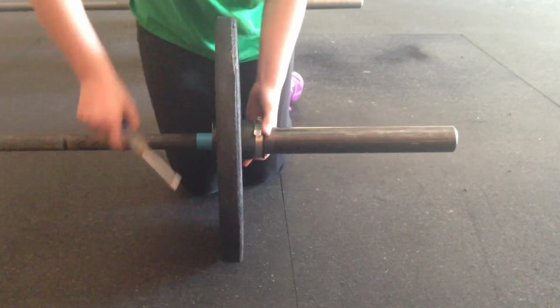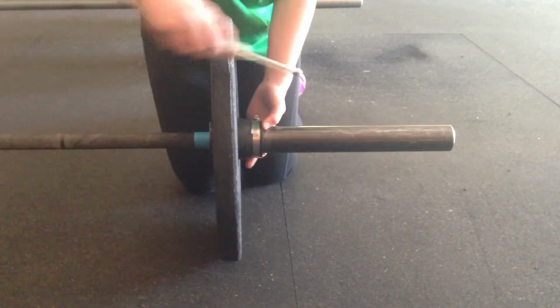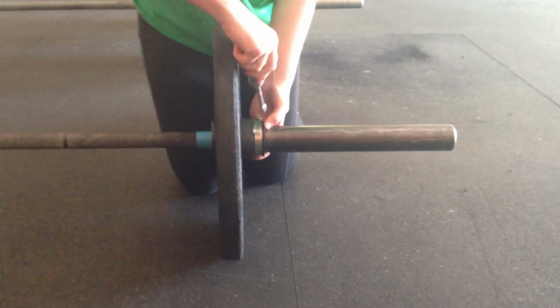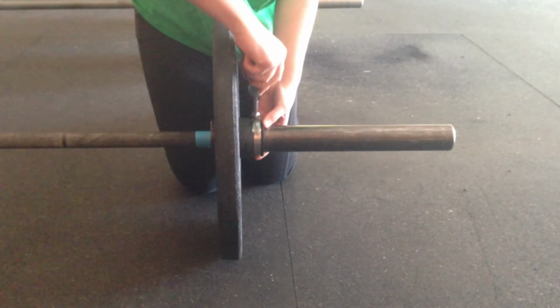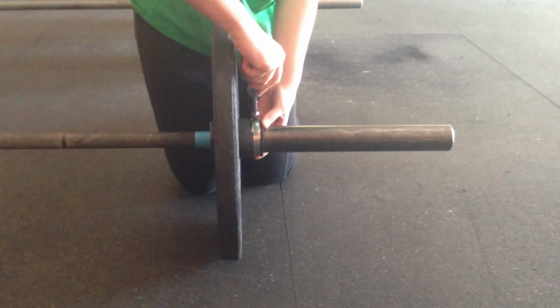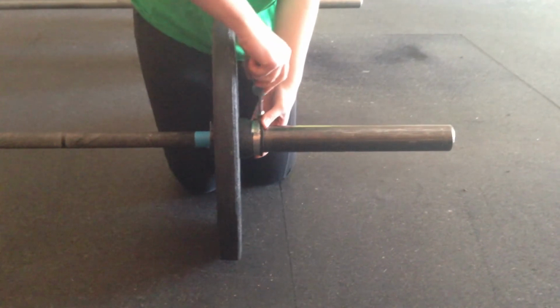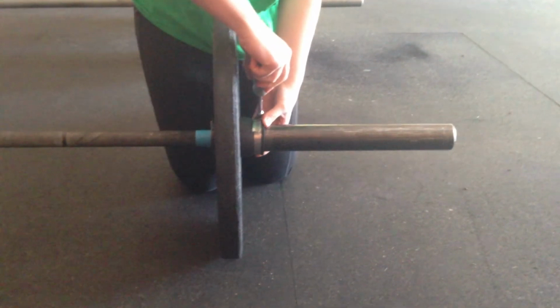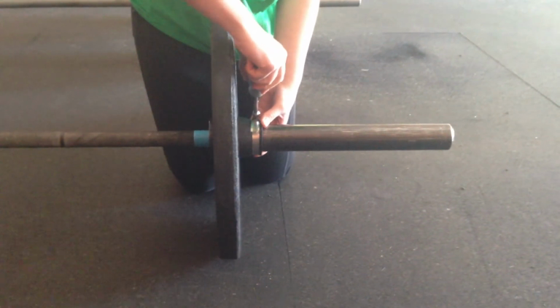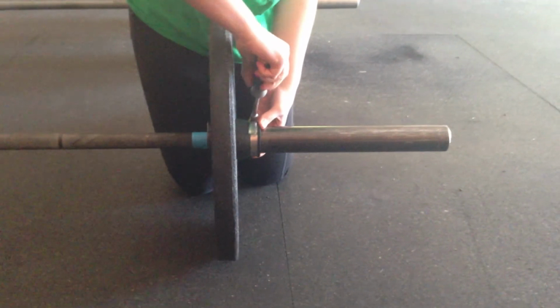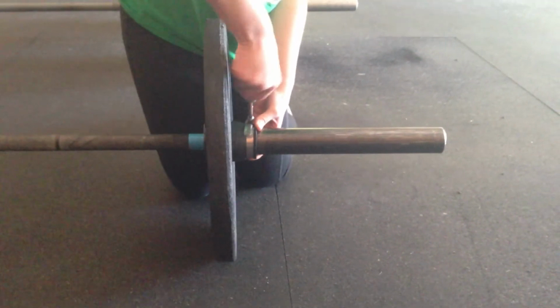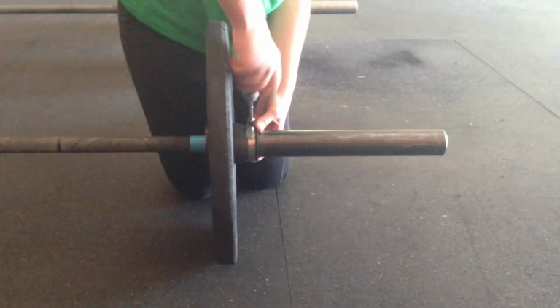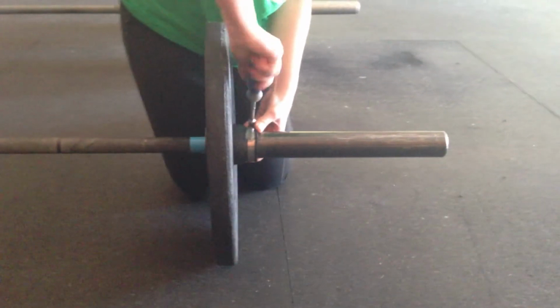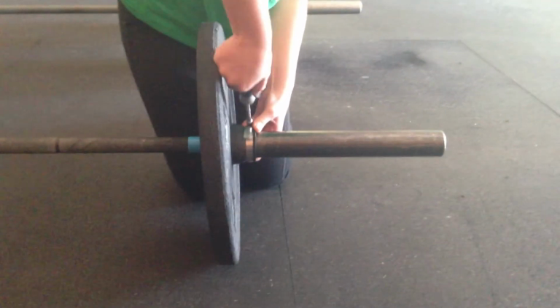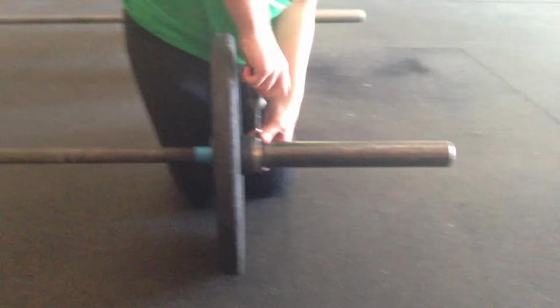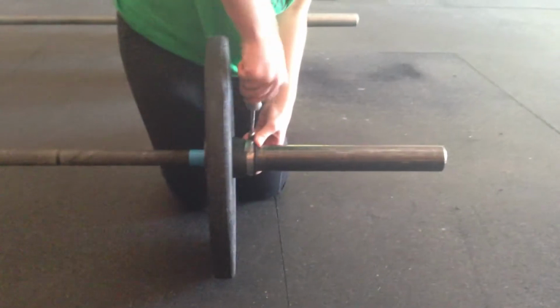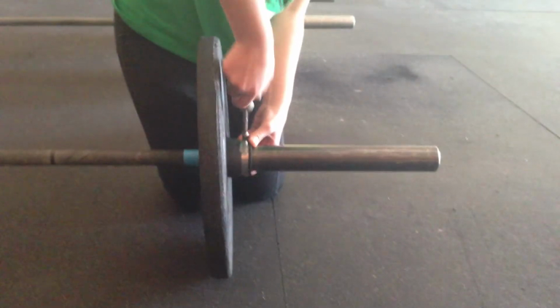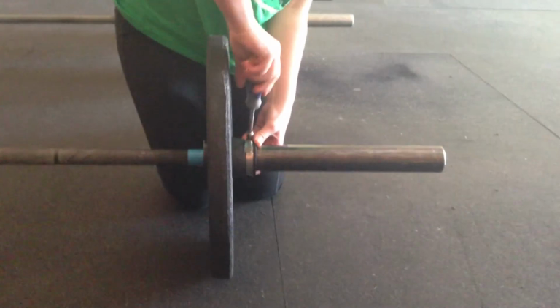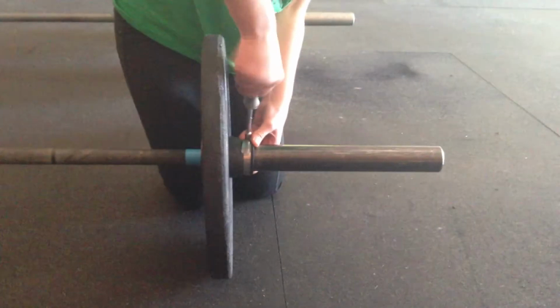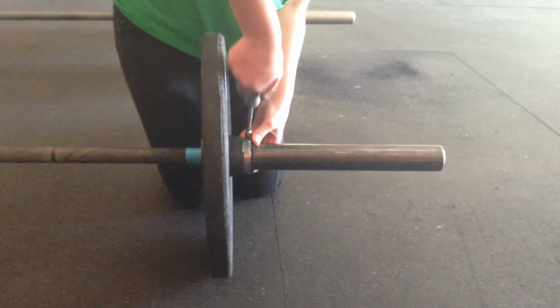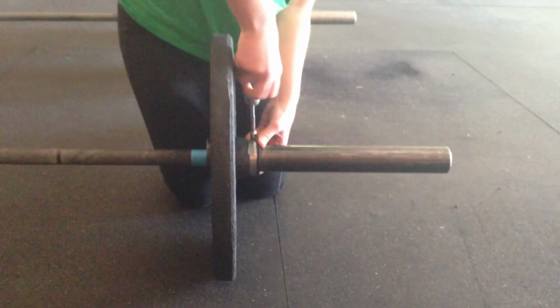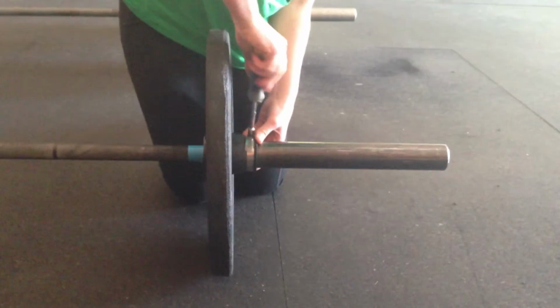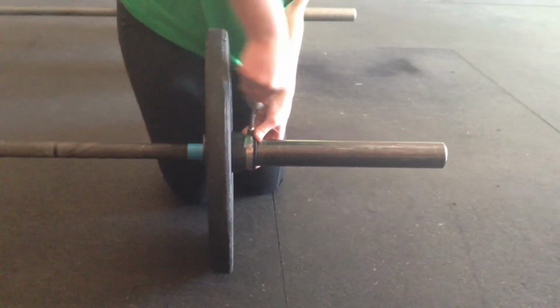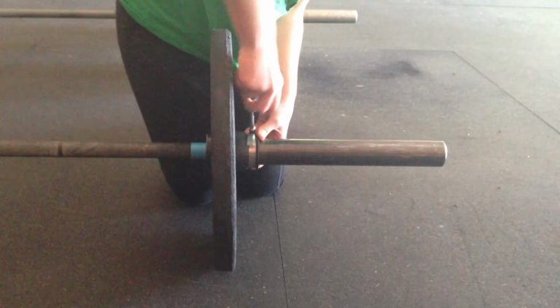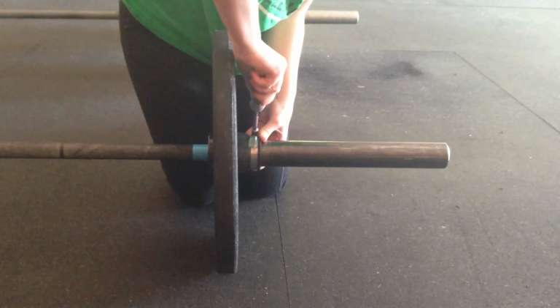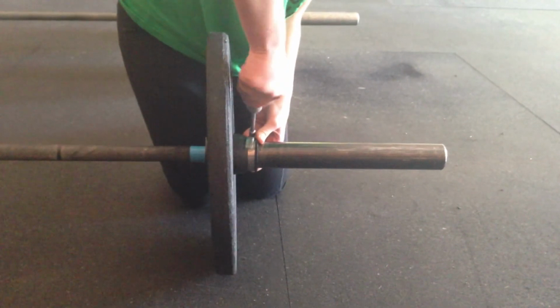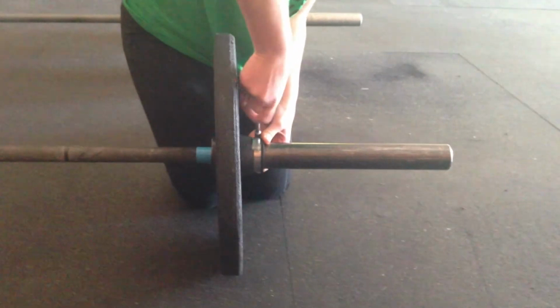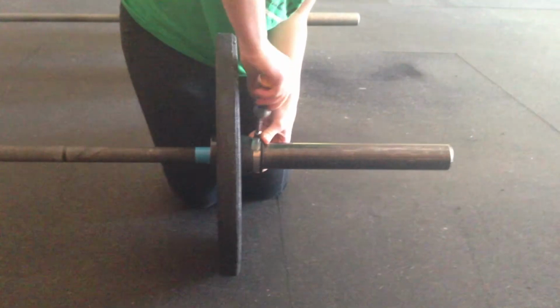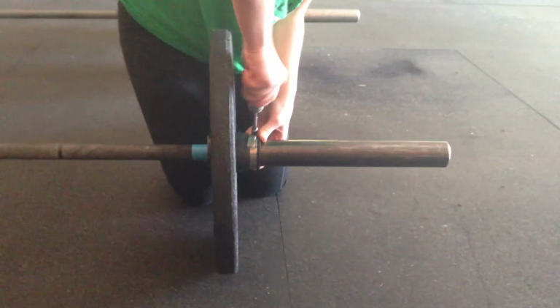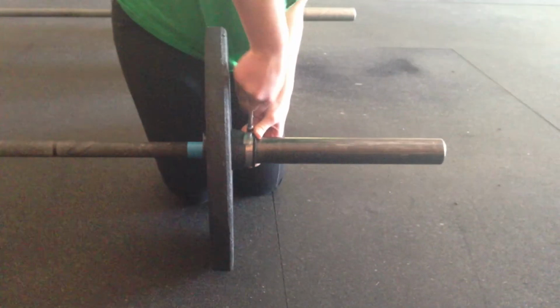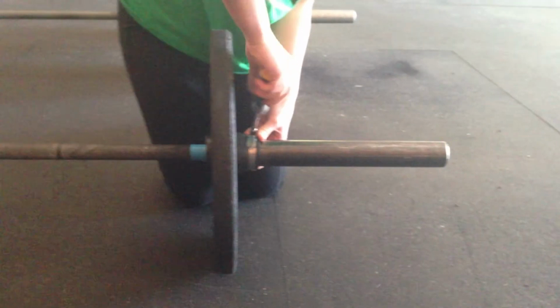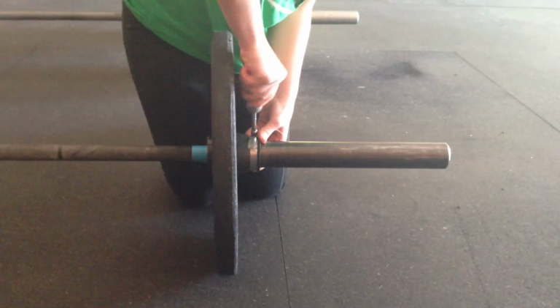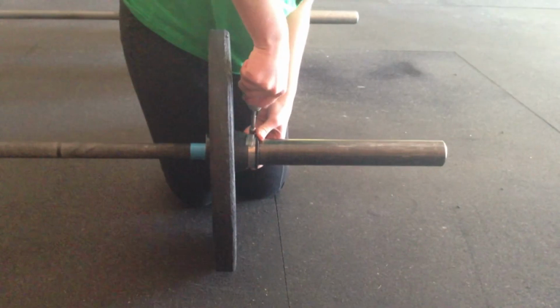So when you're dumping this thing from the front rack or from the overhead position, you can make our bumper plates last as long as possible. Thank you very much.